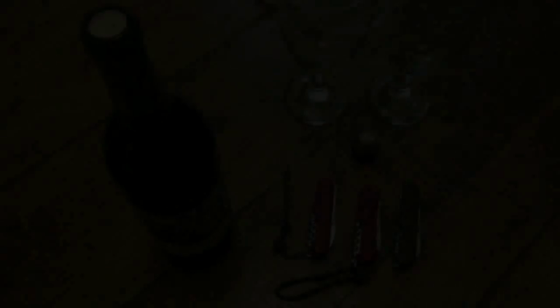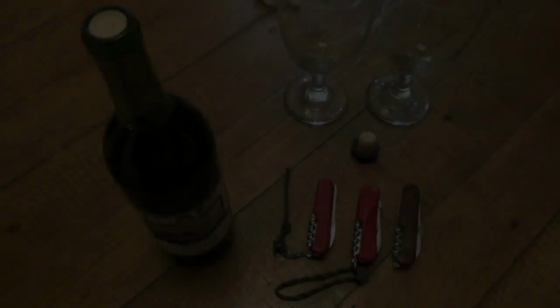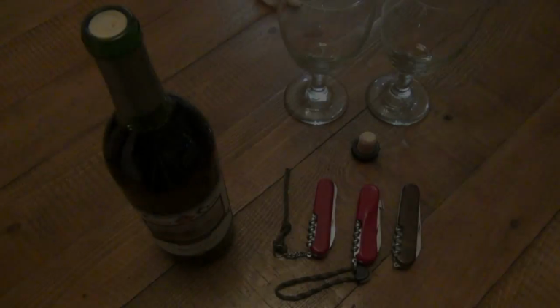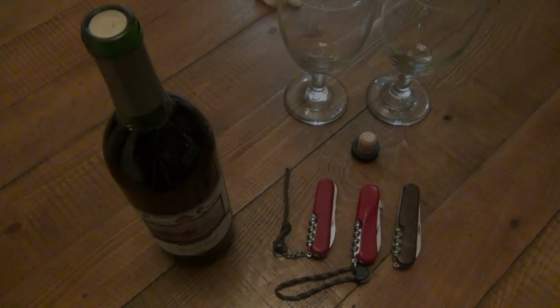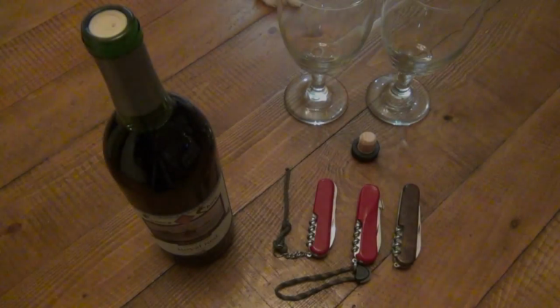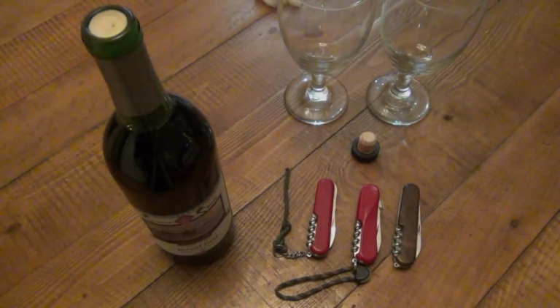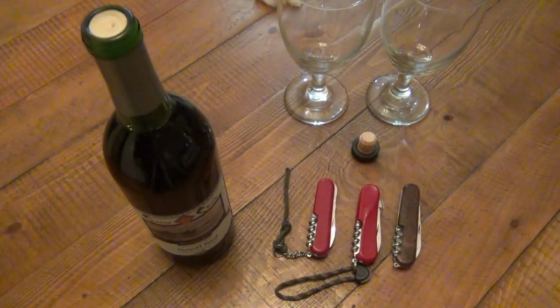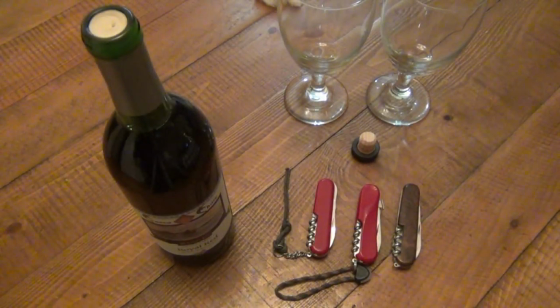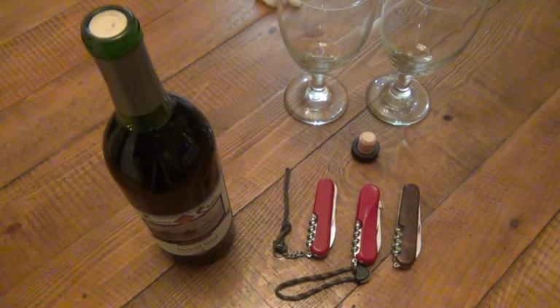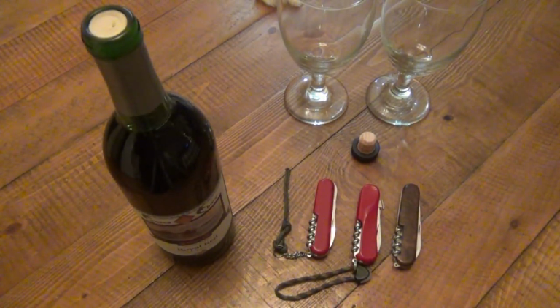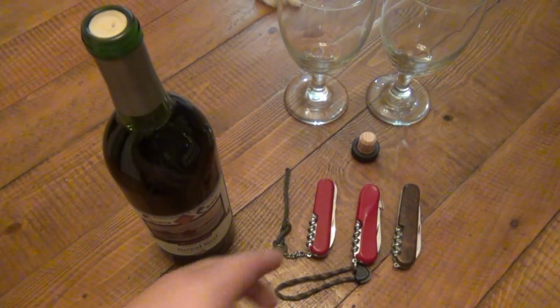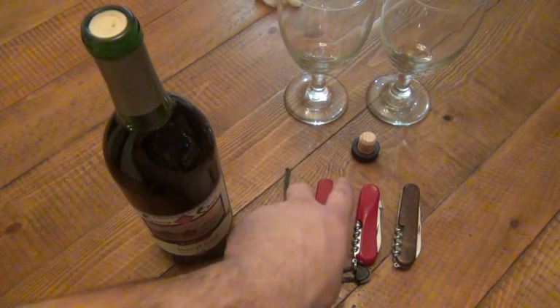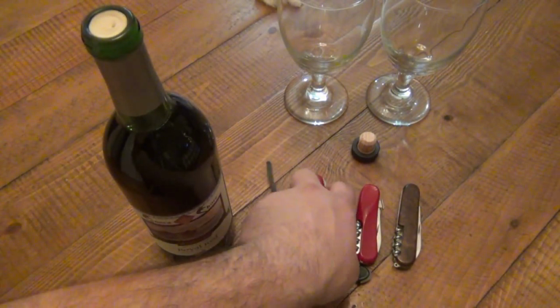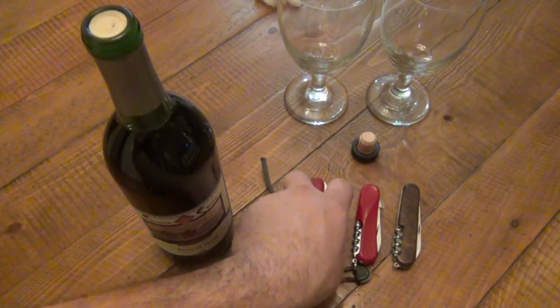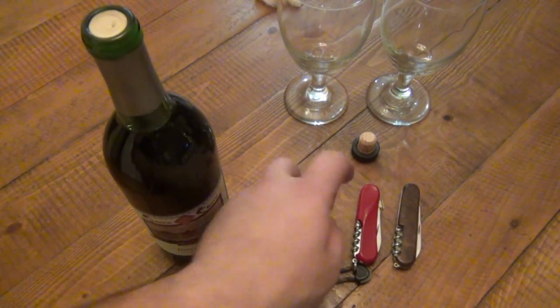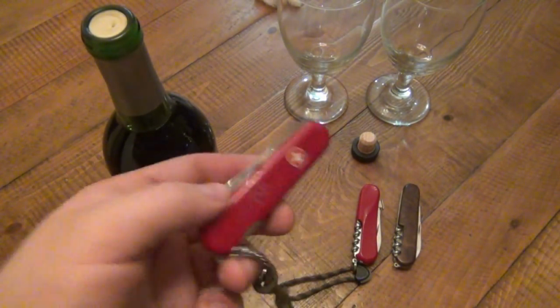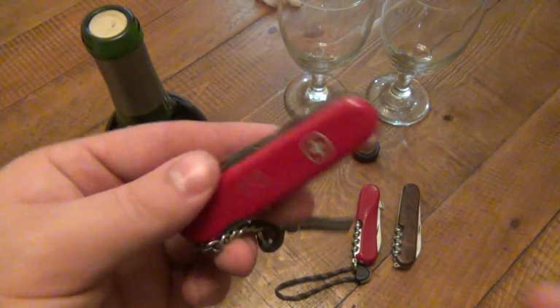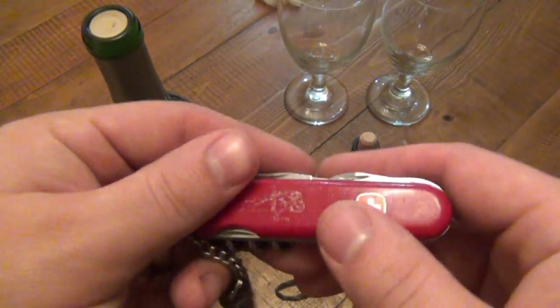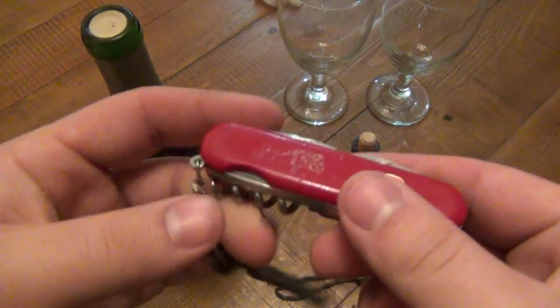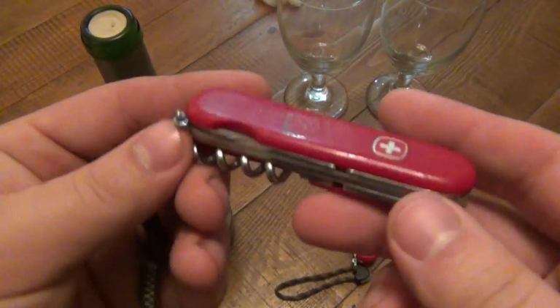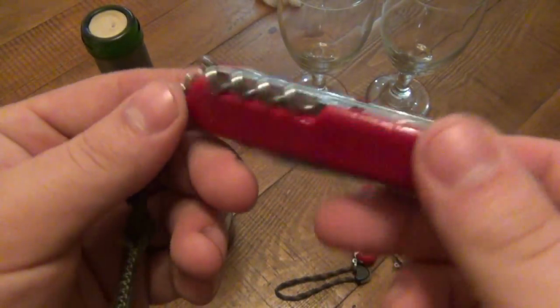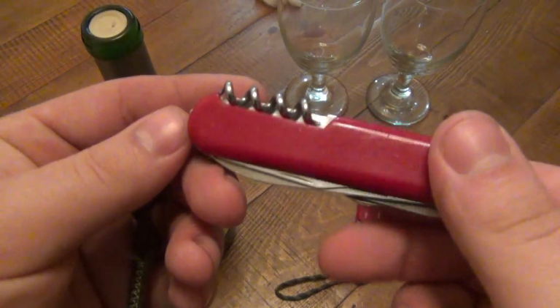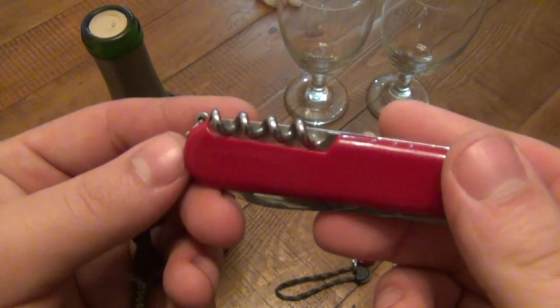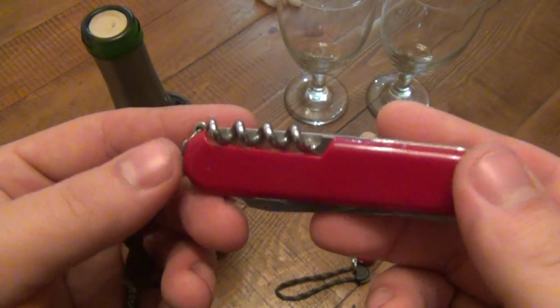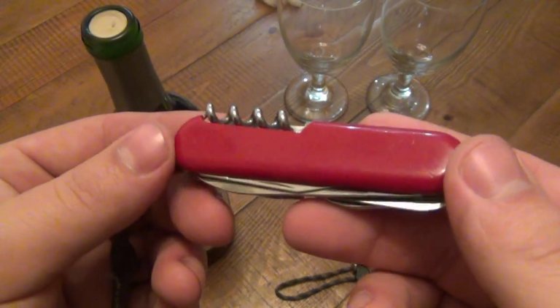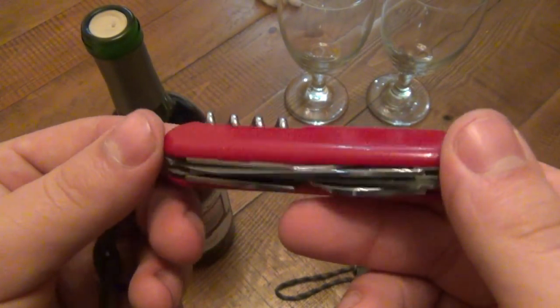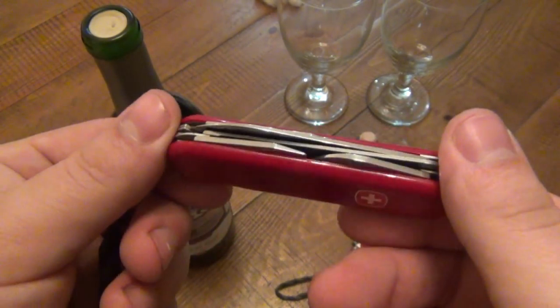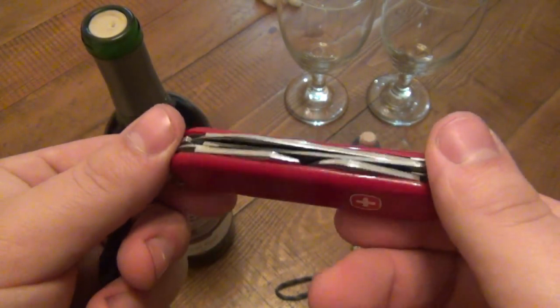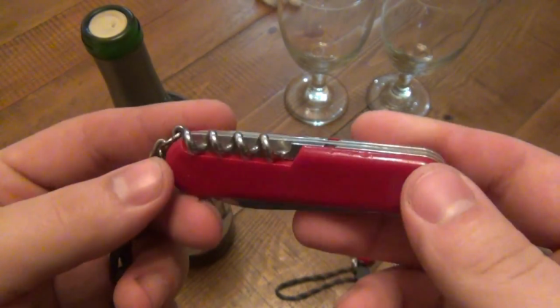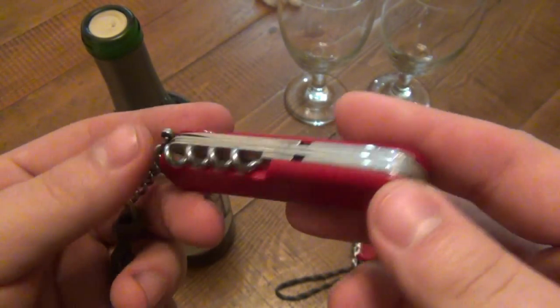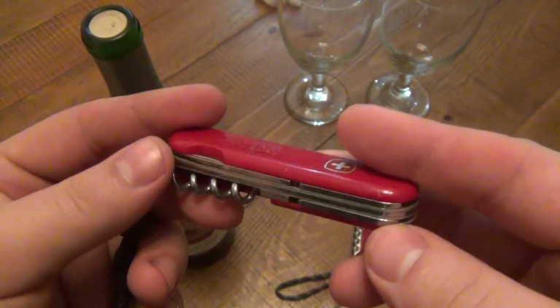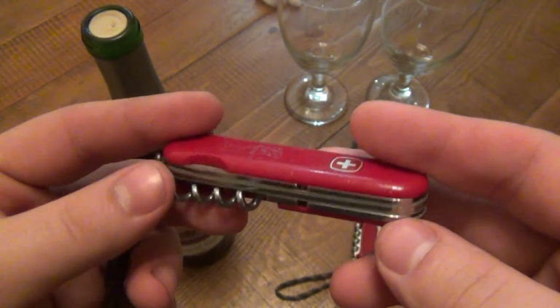Hey, what's going on guys? I want to make a real quick video showing you the bottle opener, or cork bottle opener on the Victorinox knives, or any Swiss Army knife.